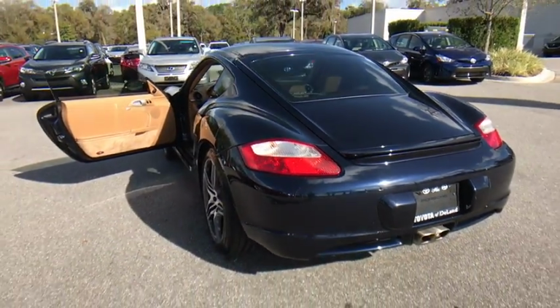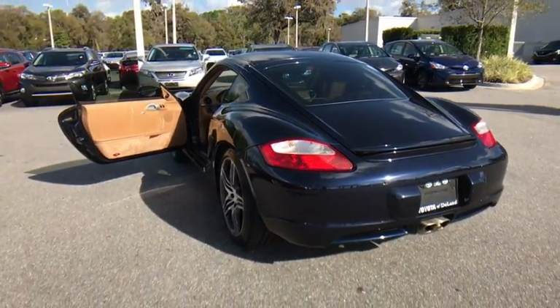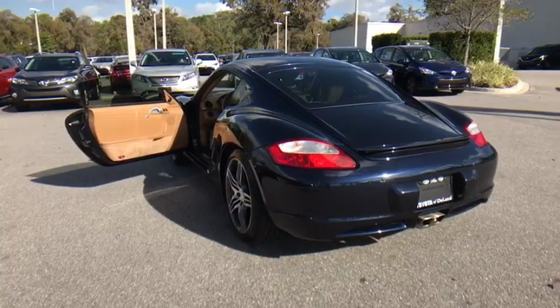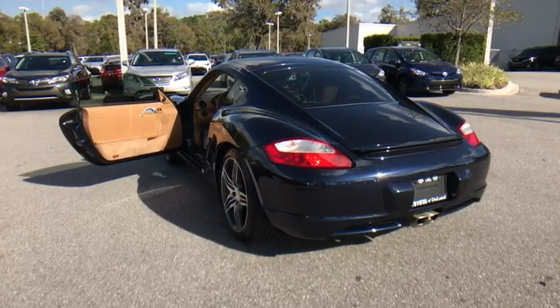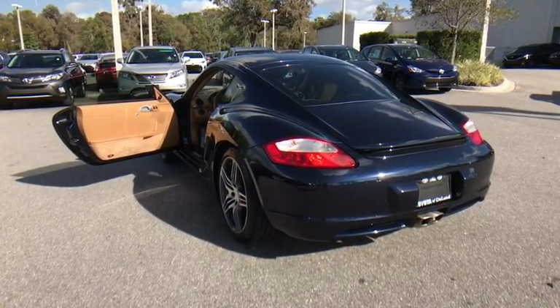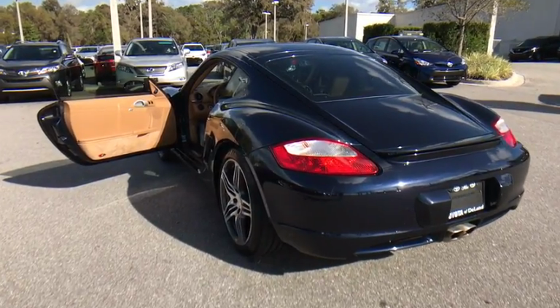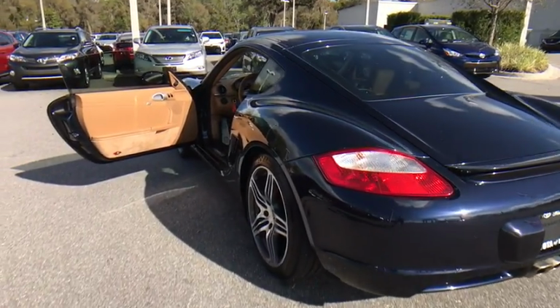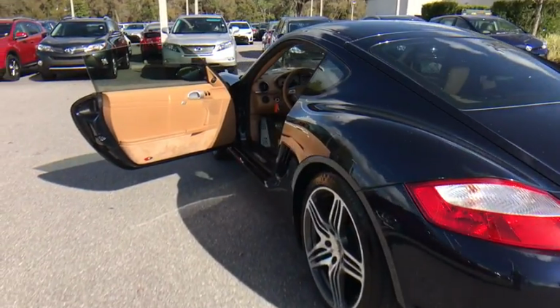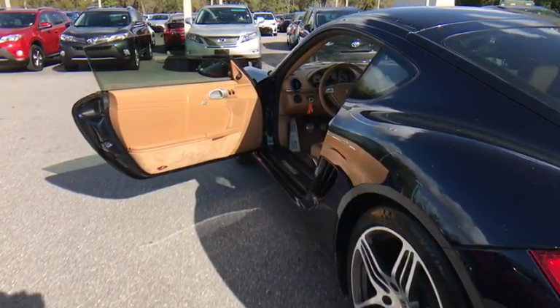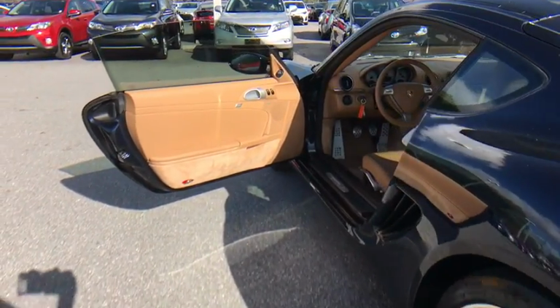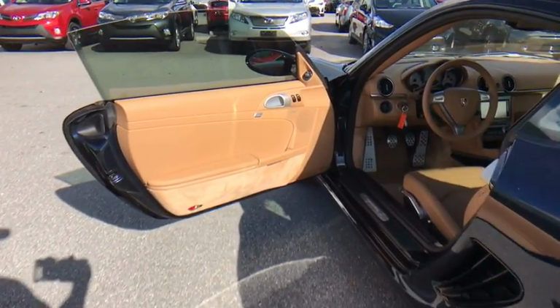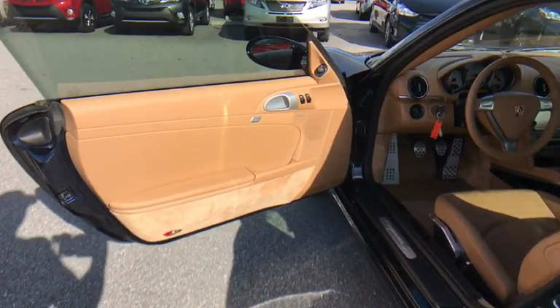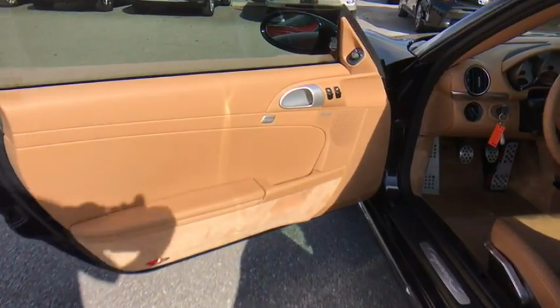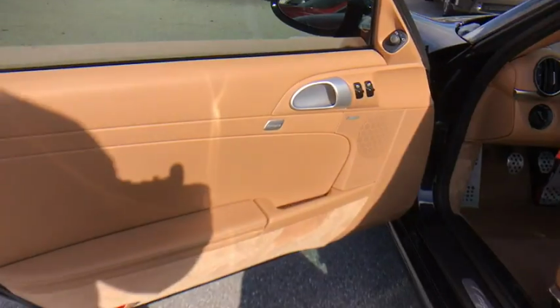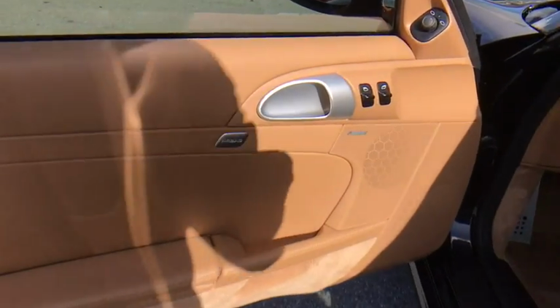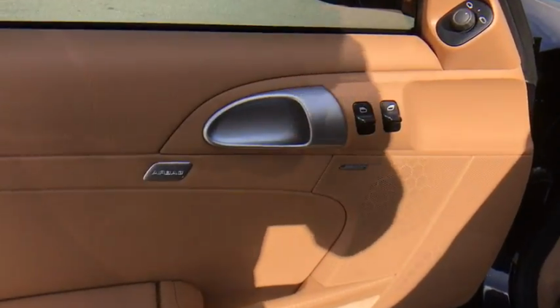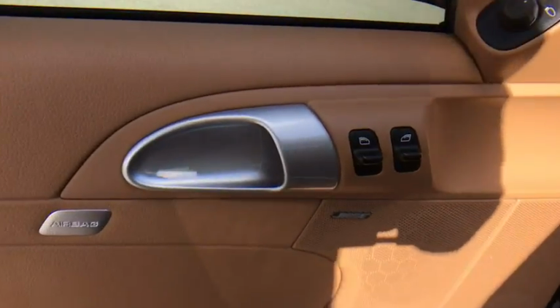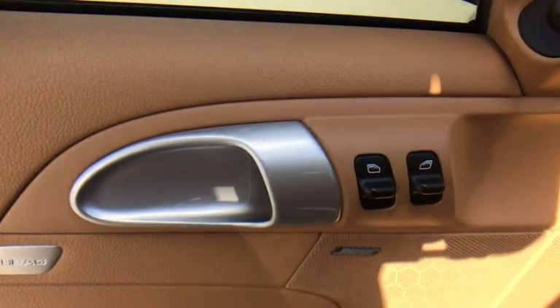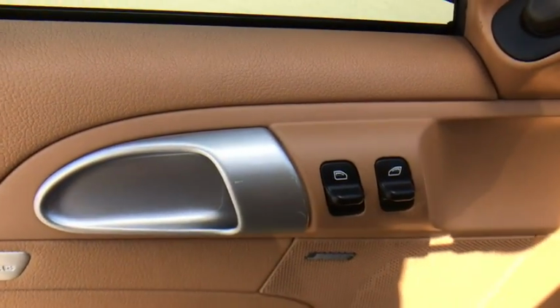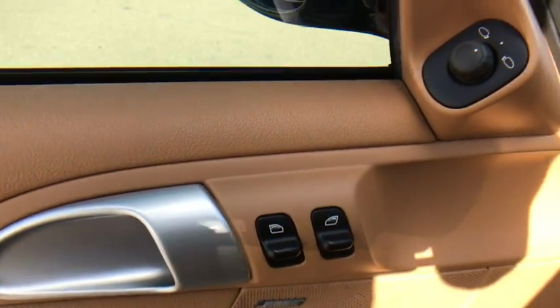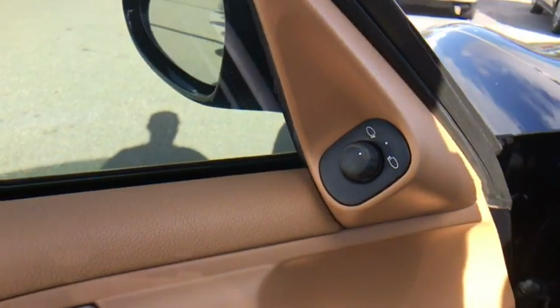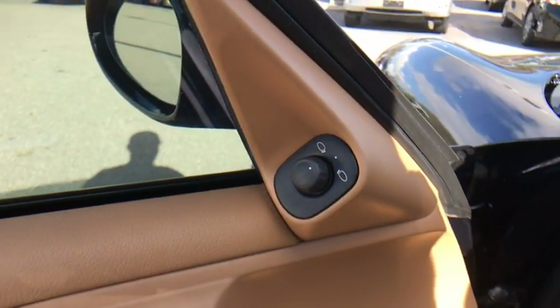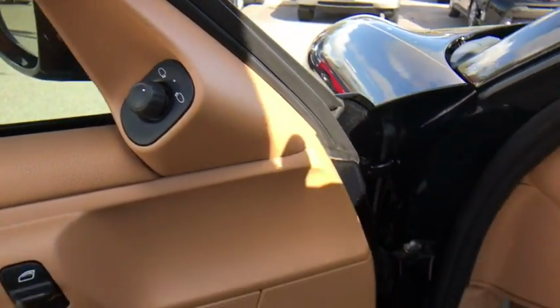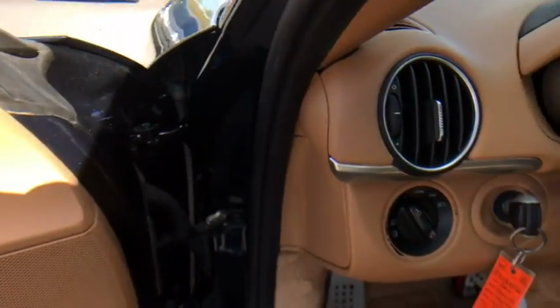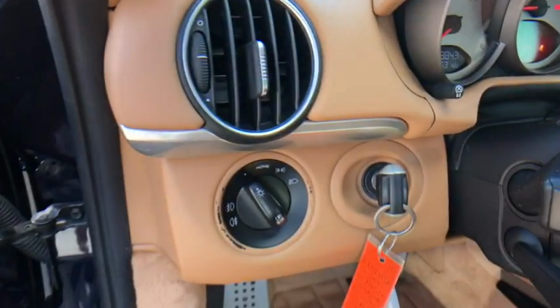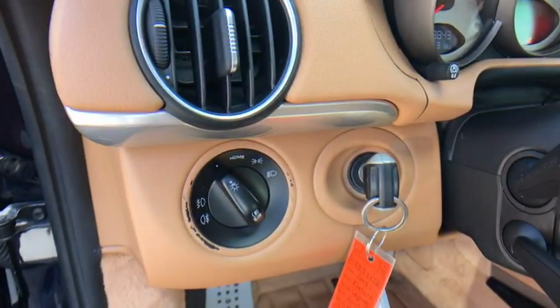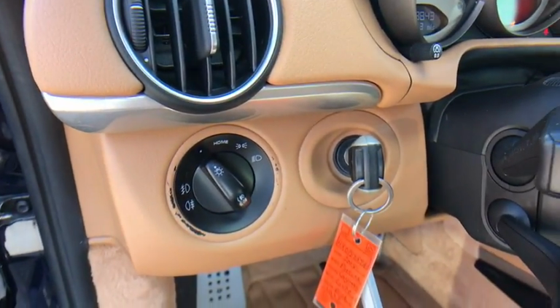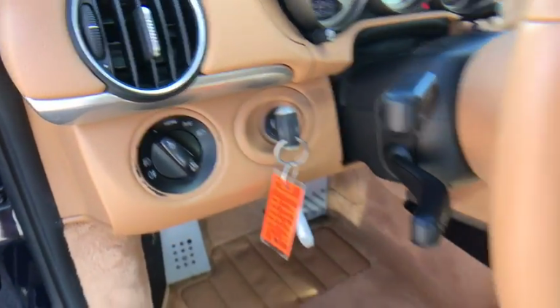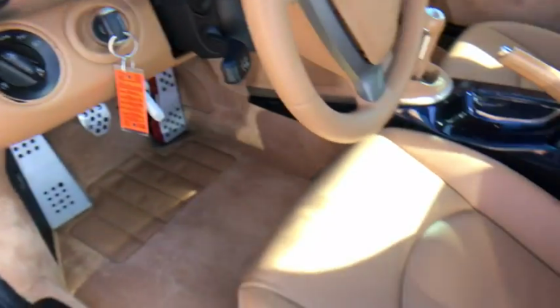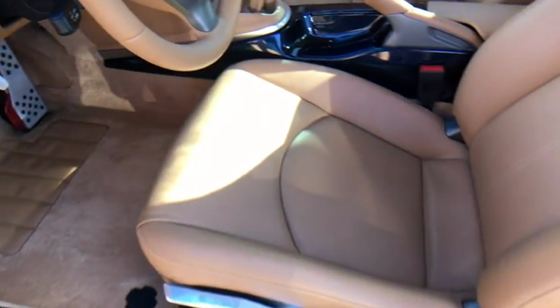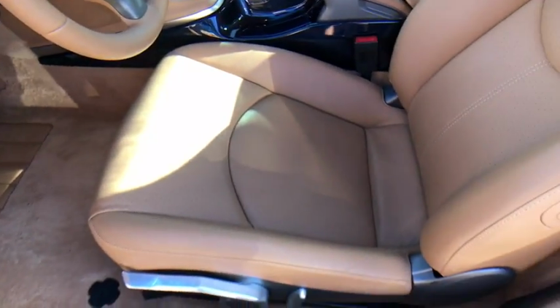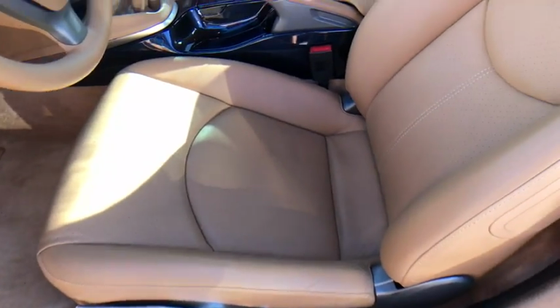Steering wheel audio controls, power passenger seat, keyless entry, anti-lock braking system, stability control, traction control, leather wrapped steering wheel, adjustable steering wheel, power steering, cruise control, aluminum wheels, four-wheel disc brakes.